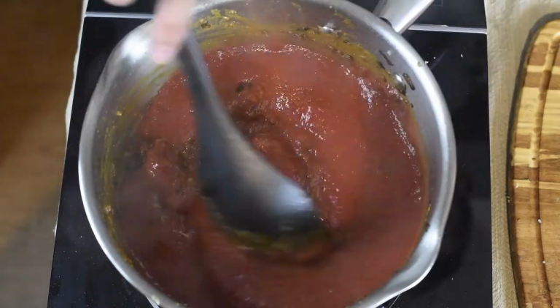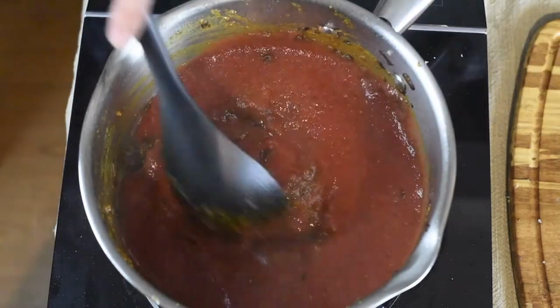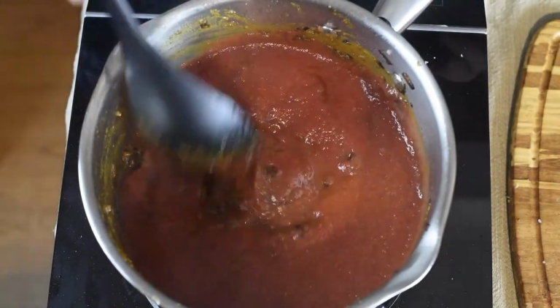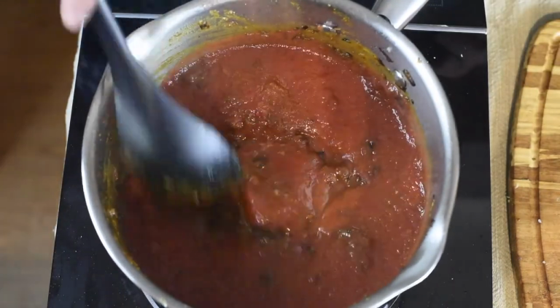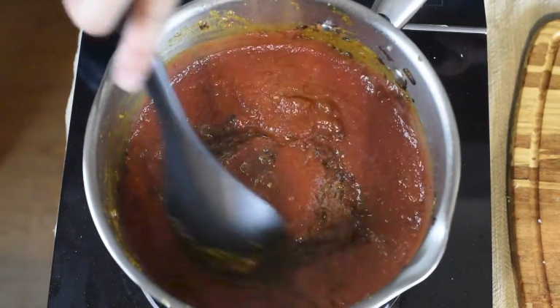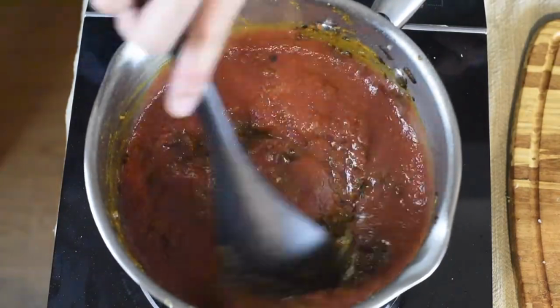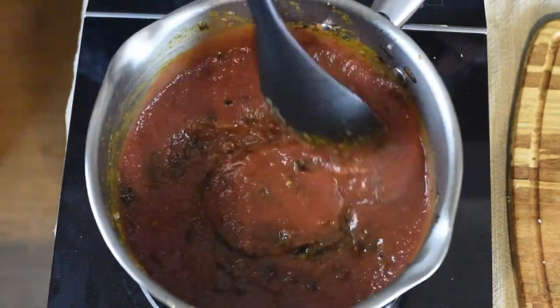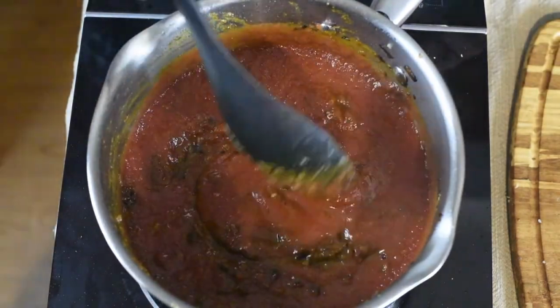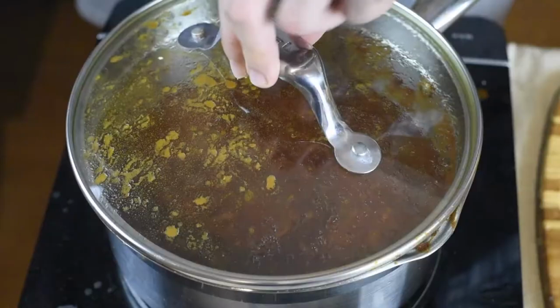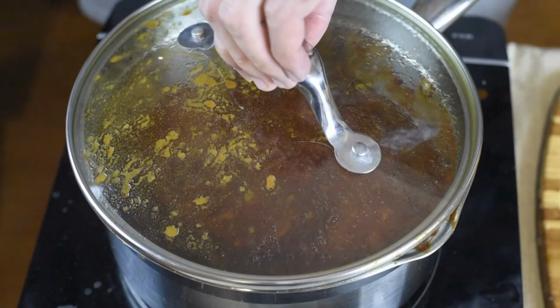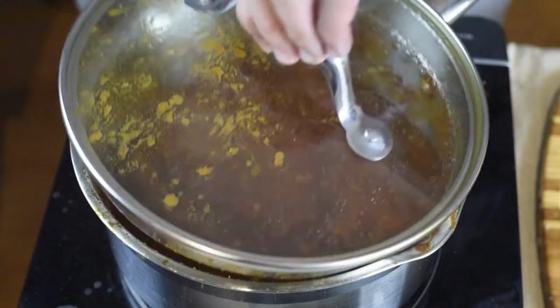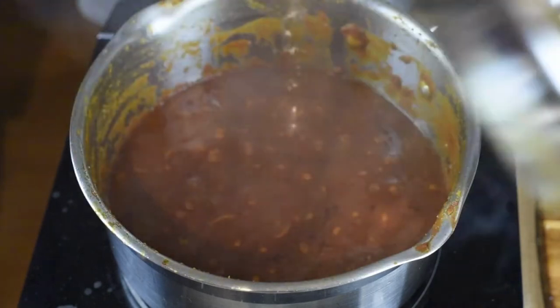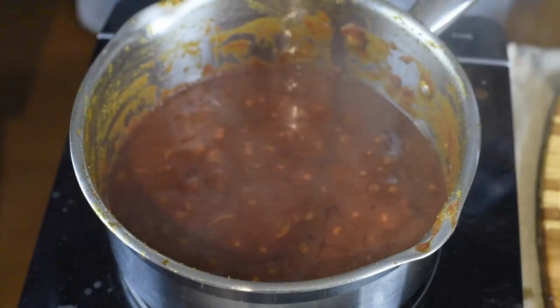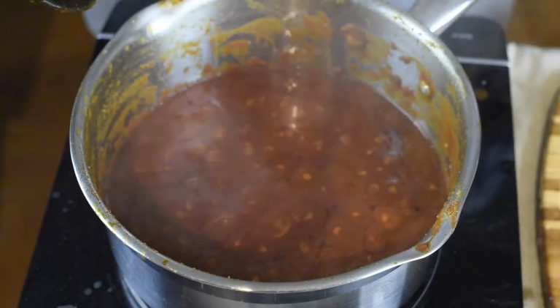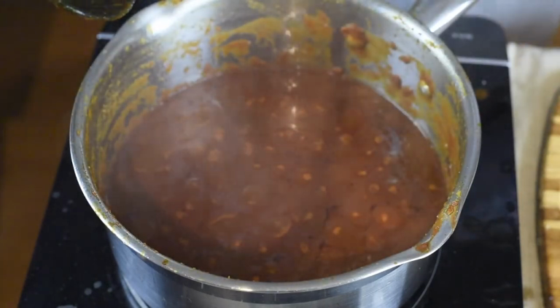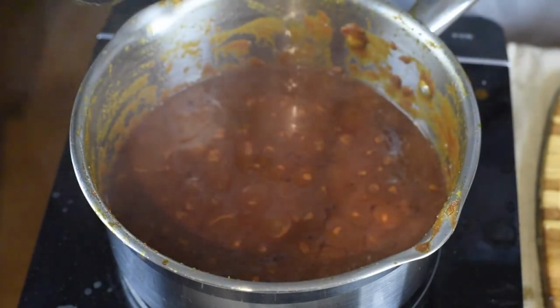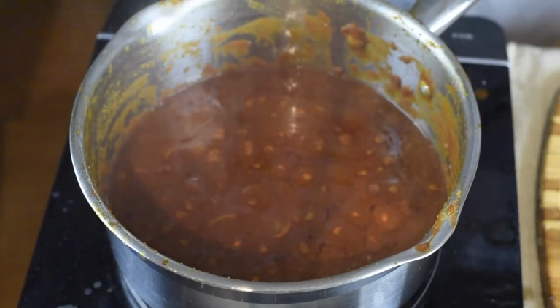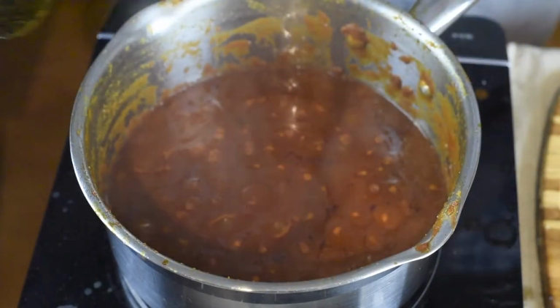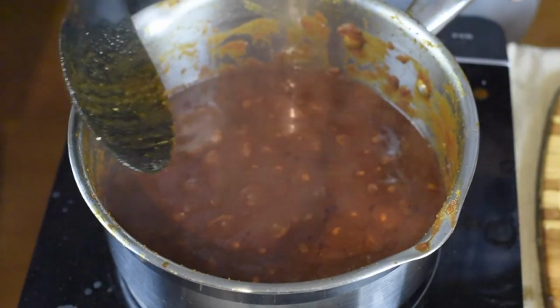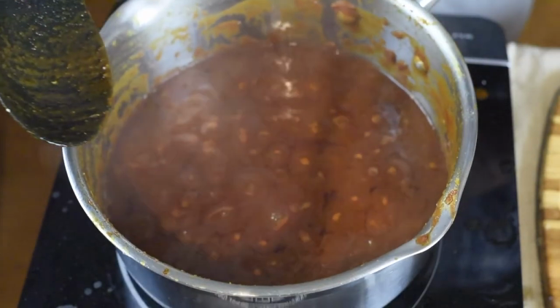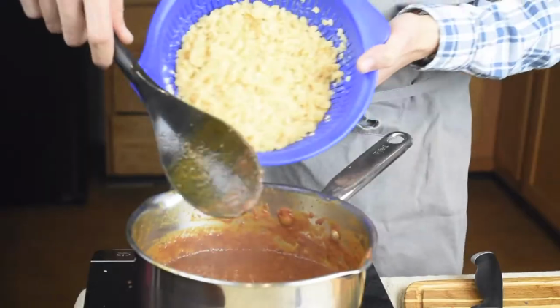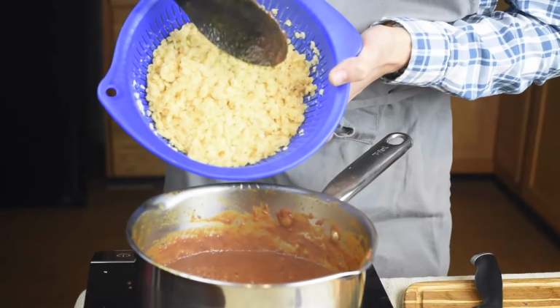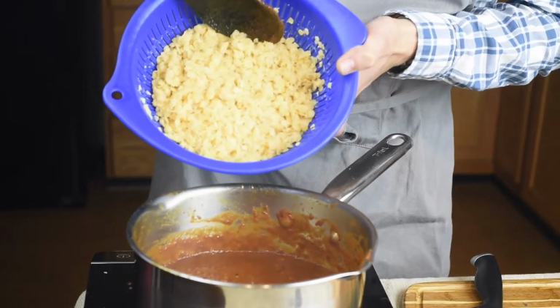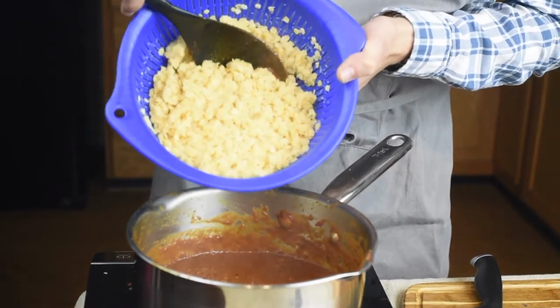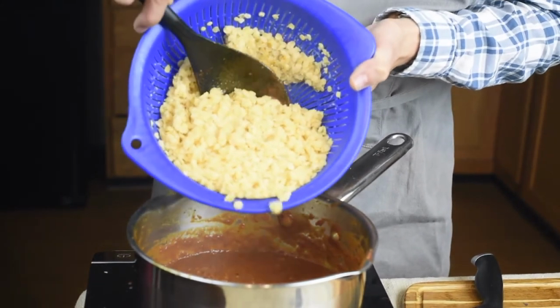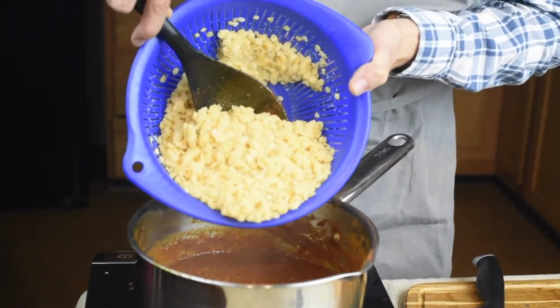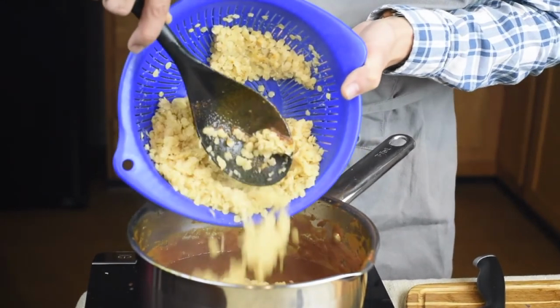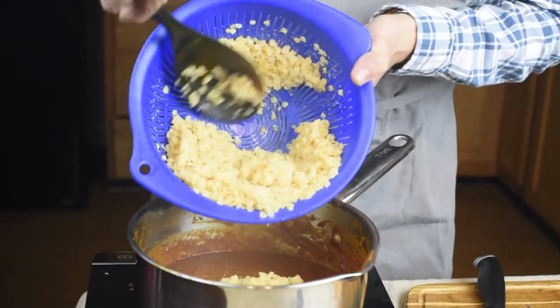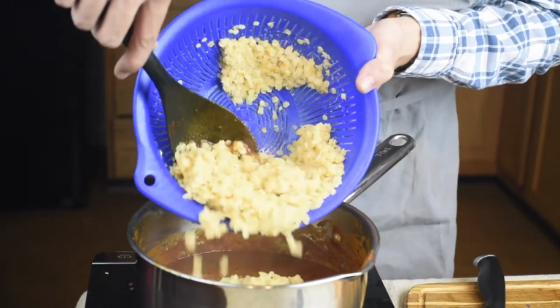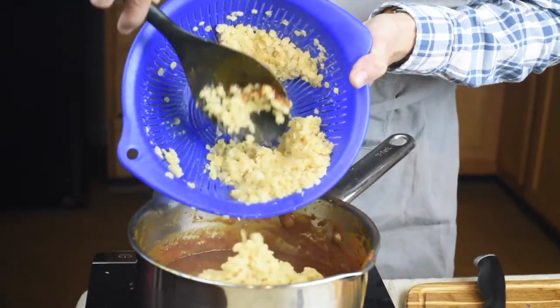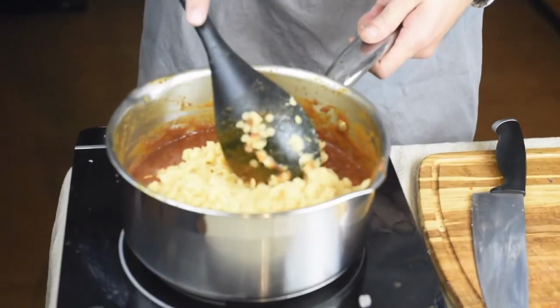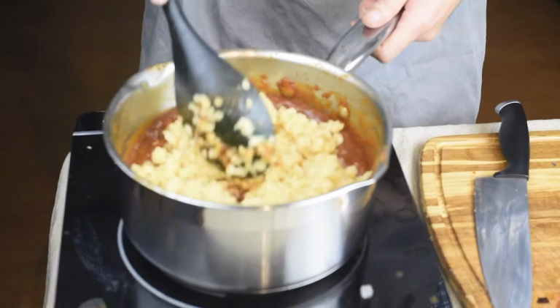We will pour in one can of pureed tomatoes, and this will cook with the lid on for an hour at the lowest heat setting. Once it's done, all we need to do is add the cooked and drained lentils, give it a quick mix, and it's ready to serve.